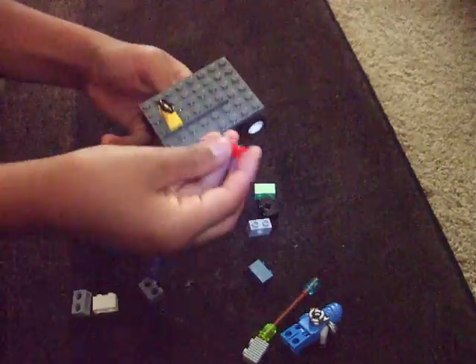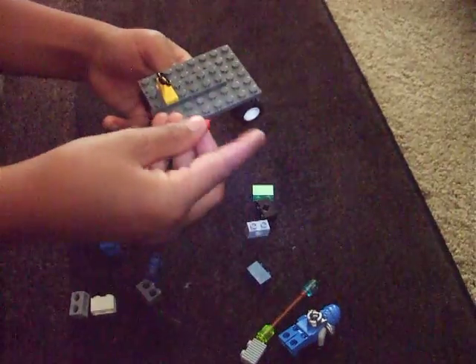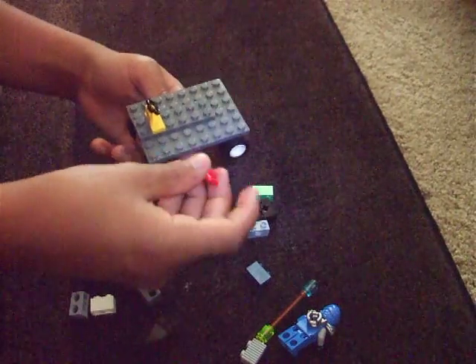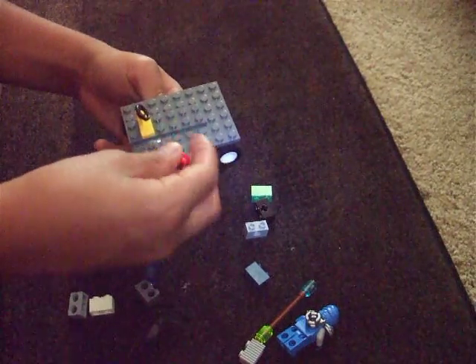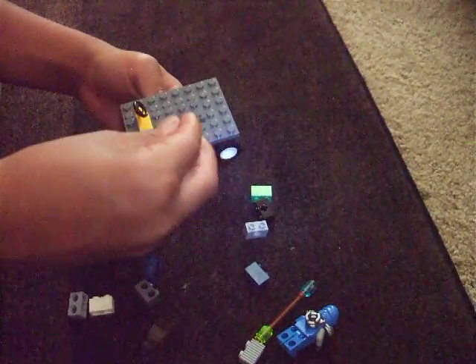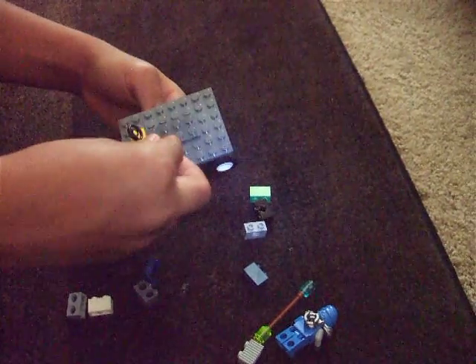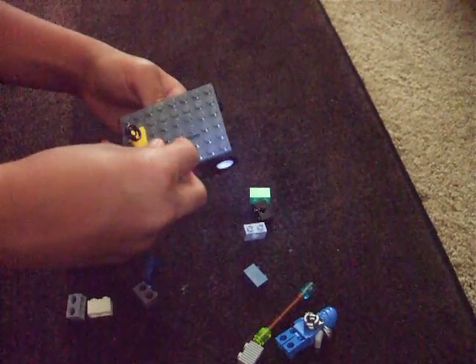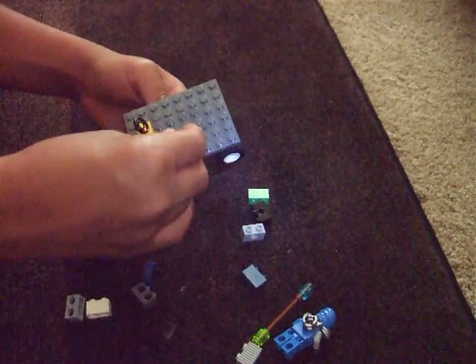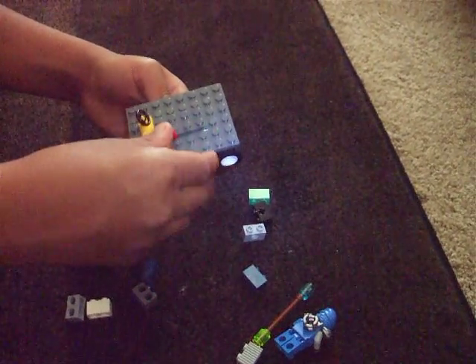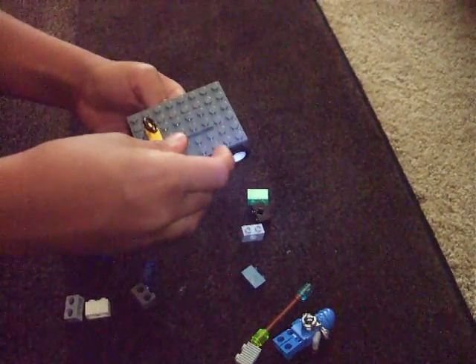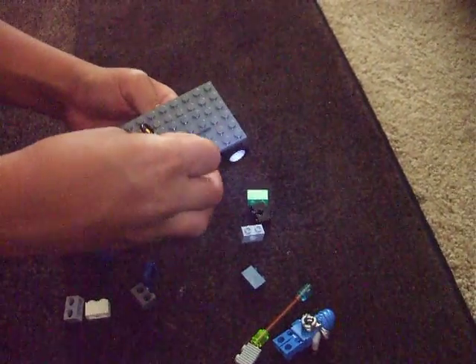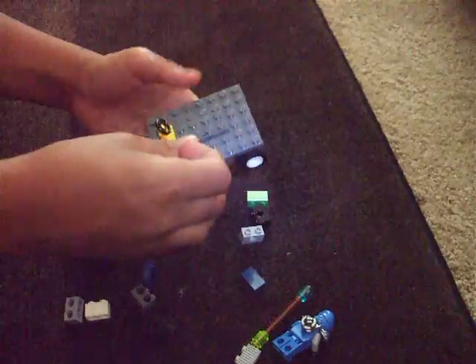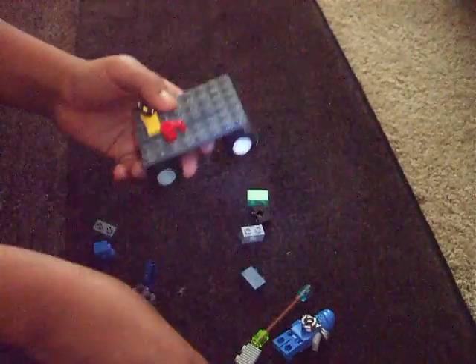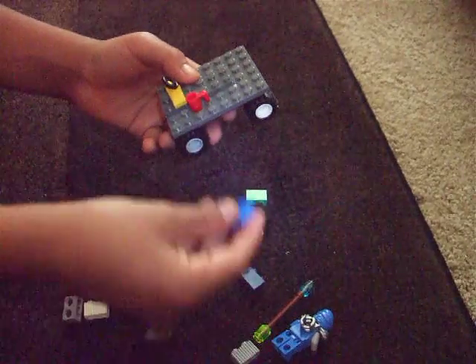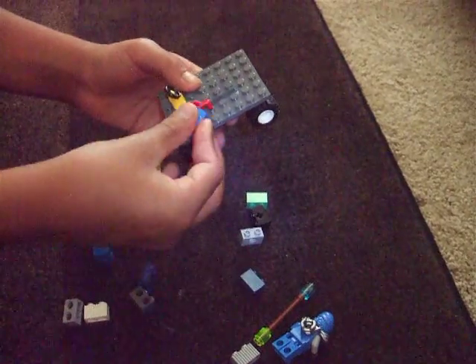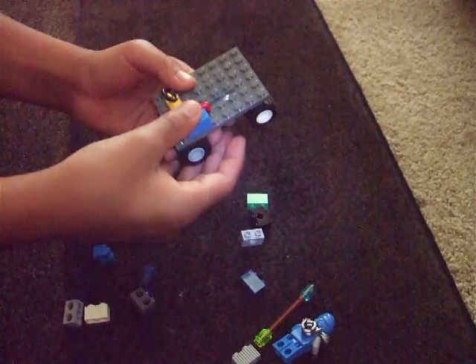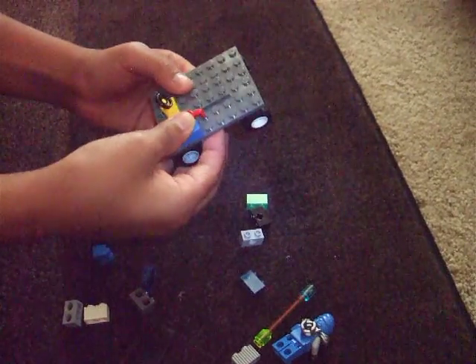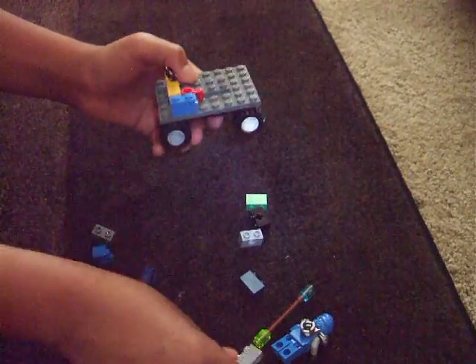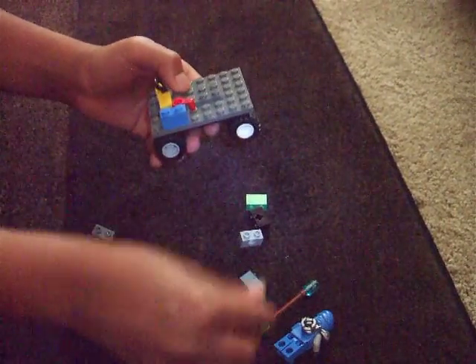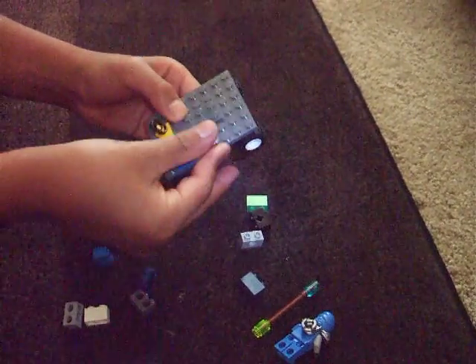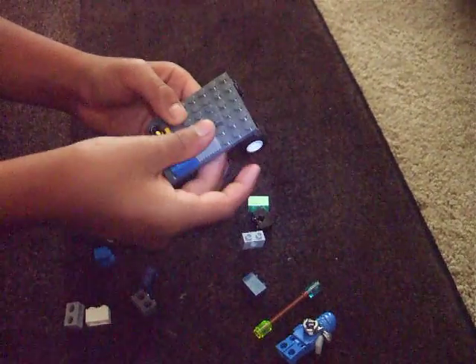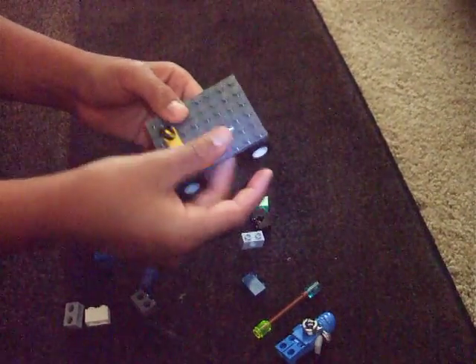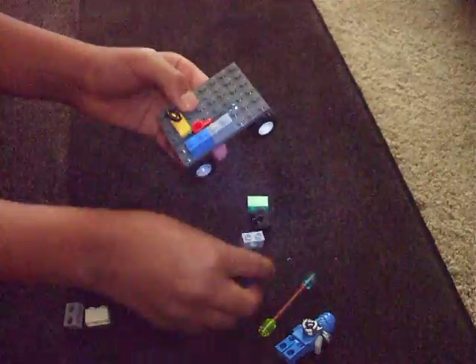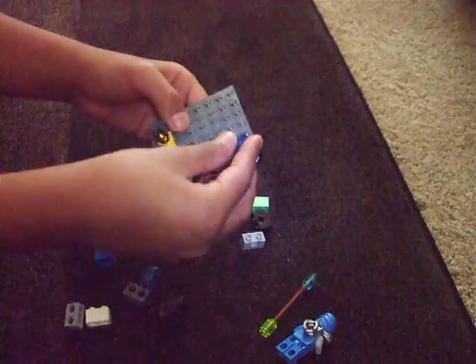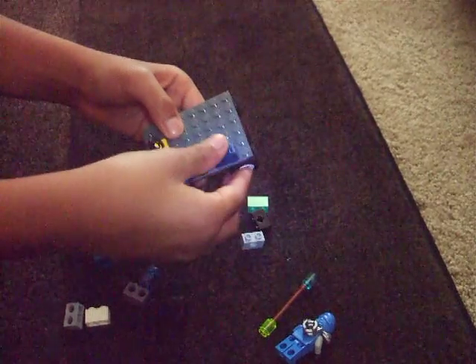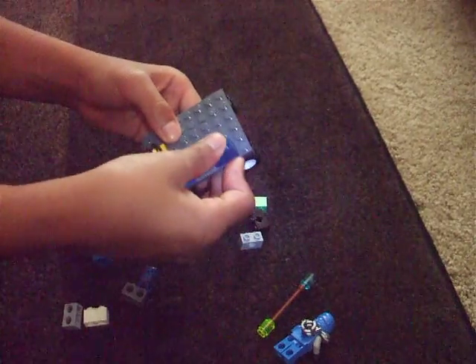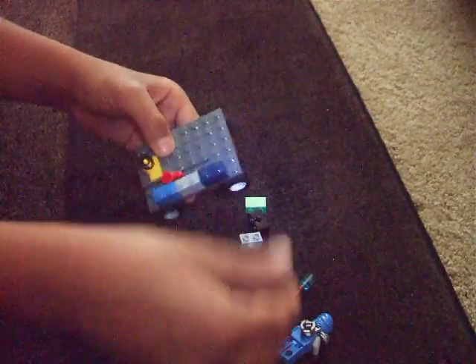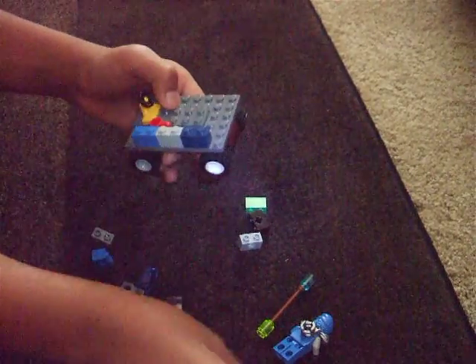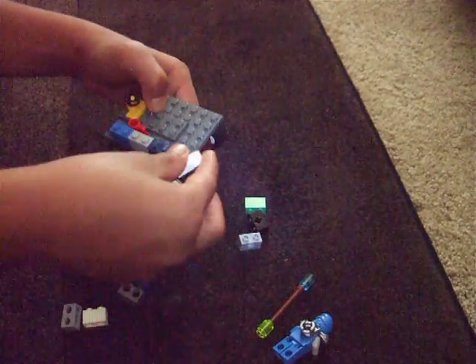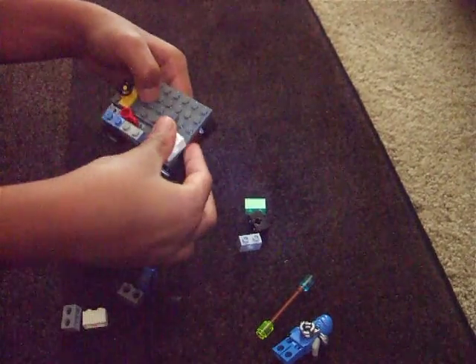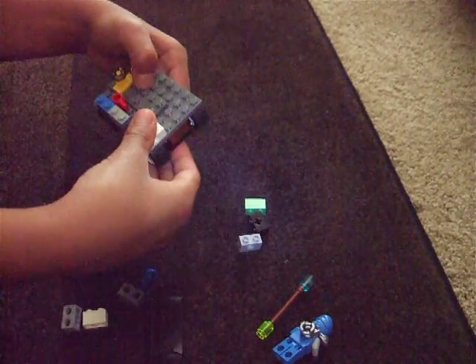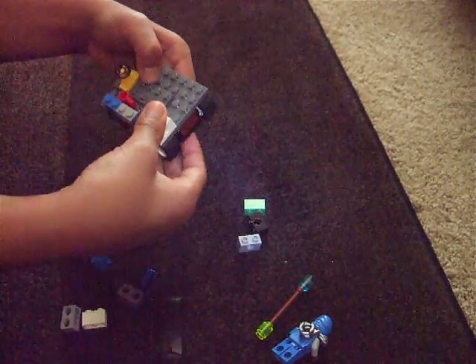I'm going to get a coffee mug — you guys don't have to have this, but I wanted to. Next, just get your 2x1 bricks and place them around.